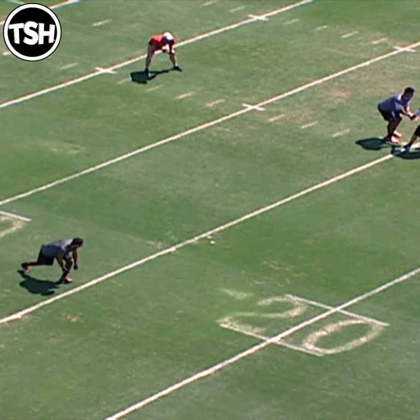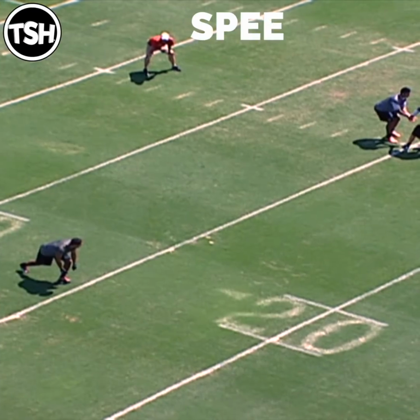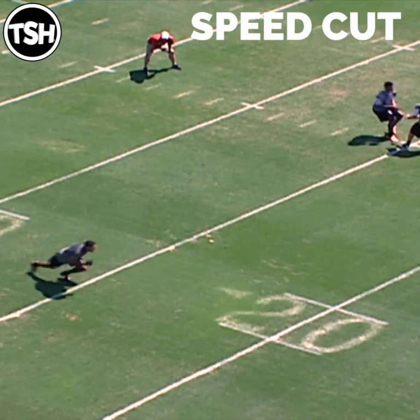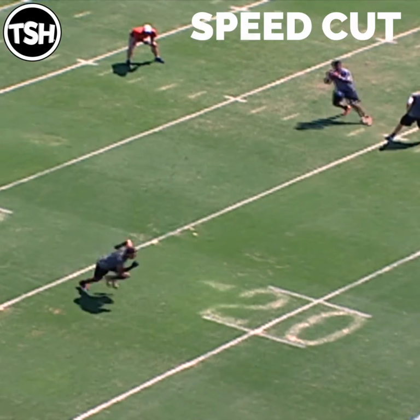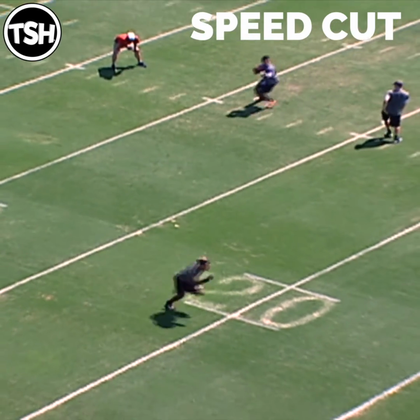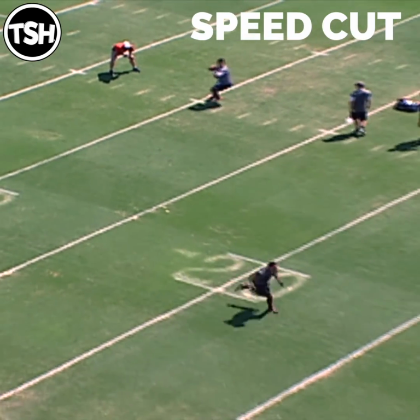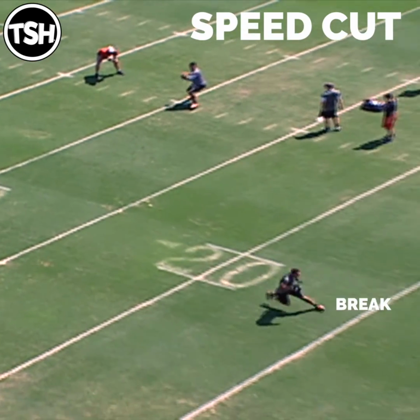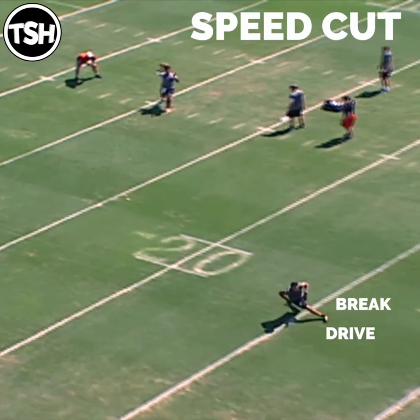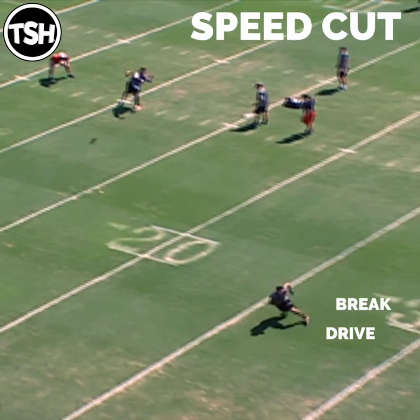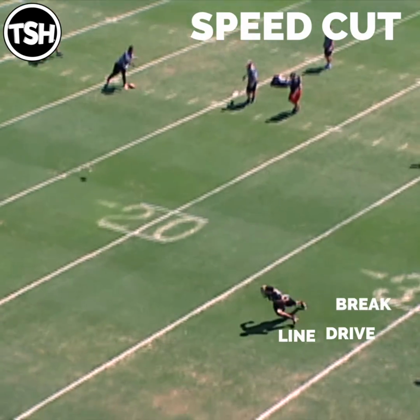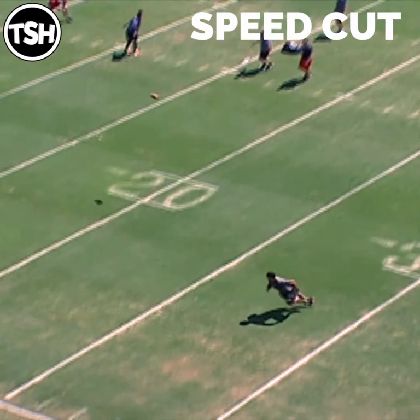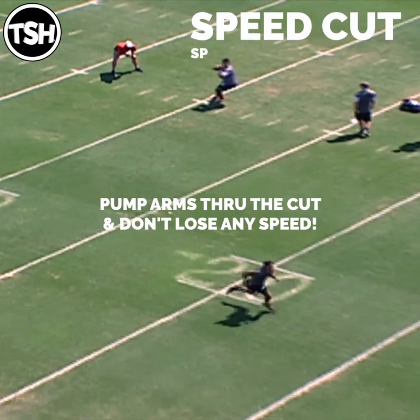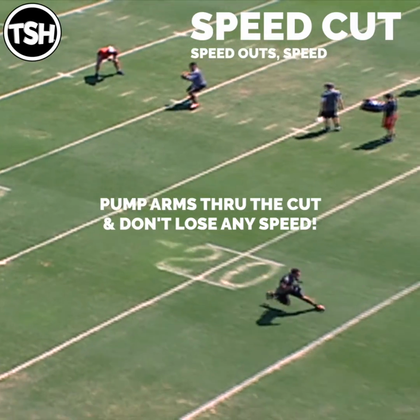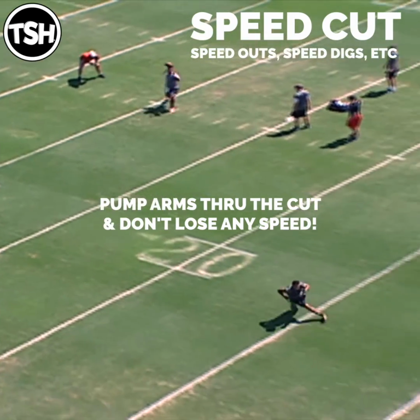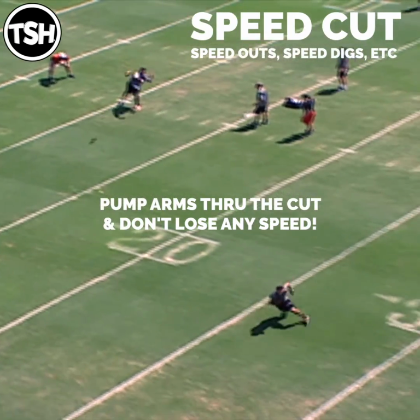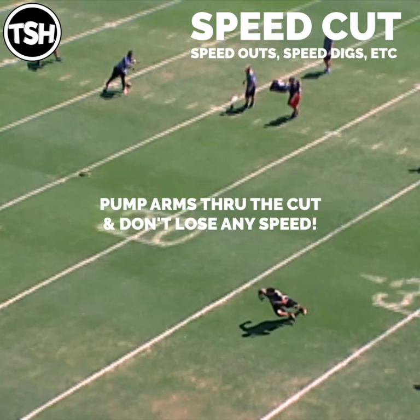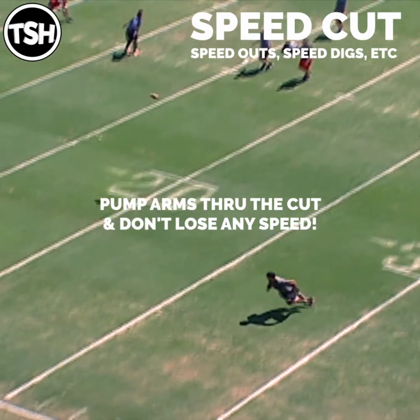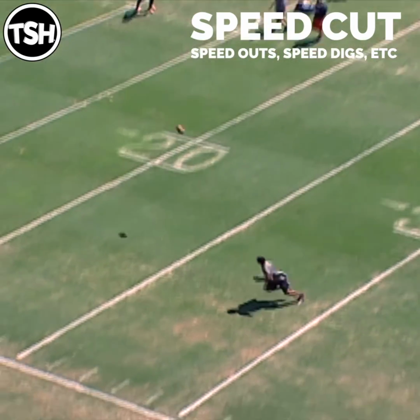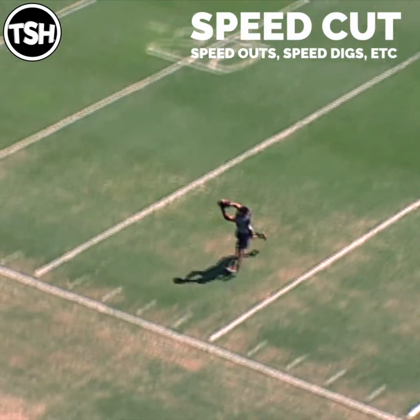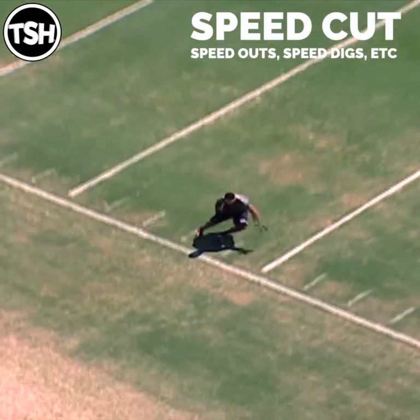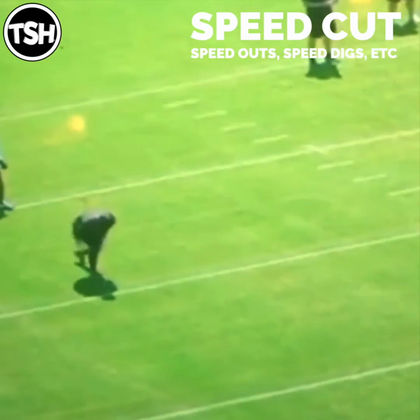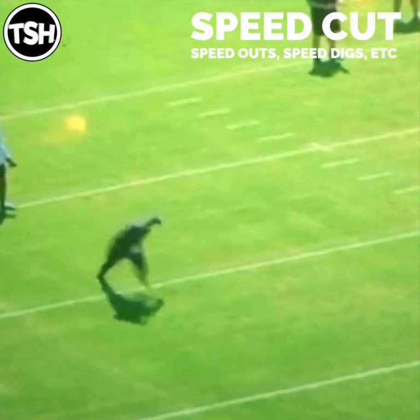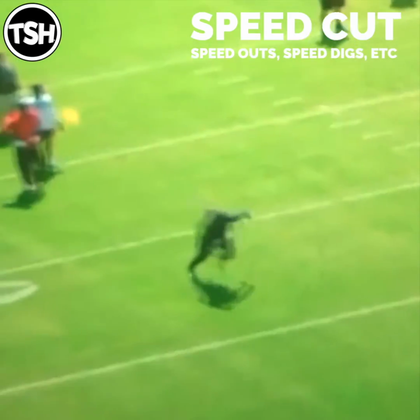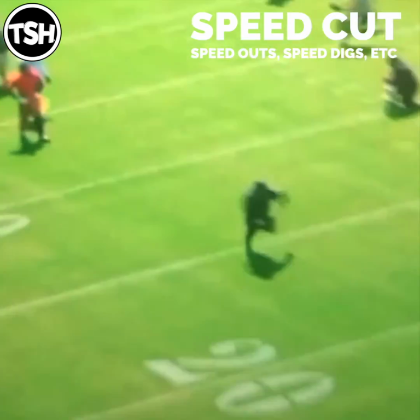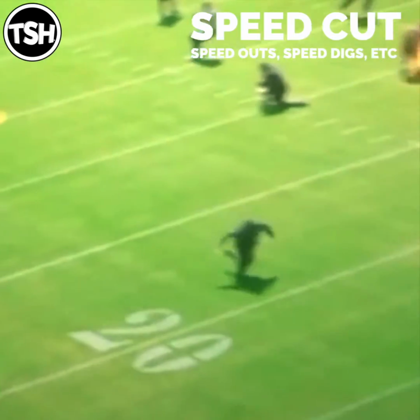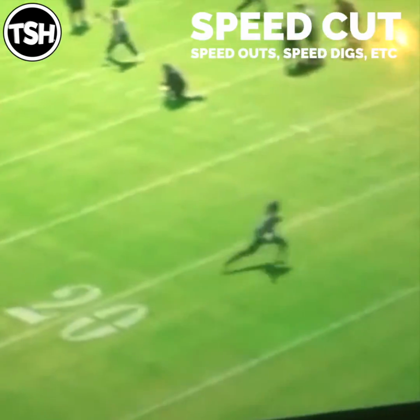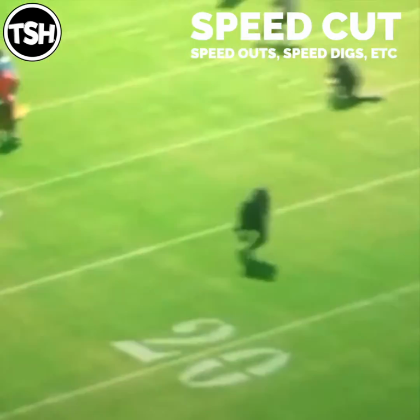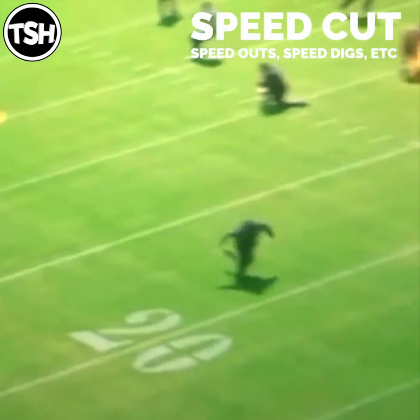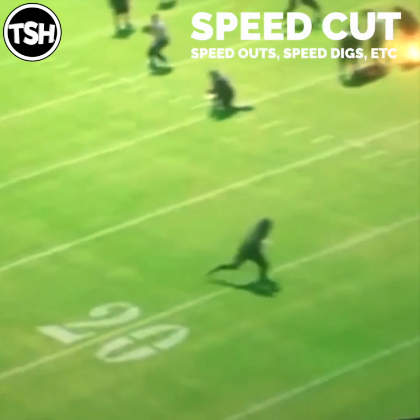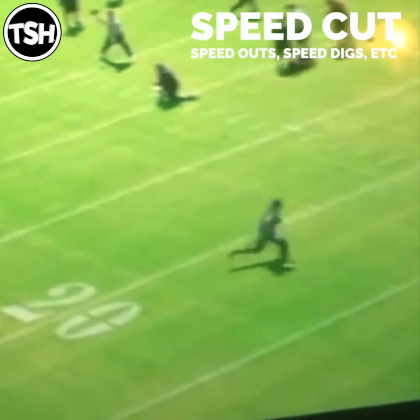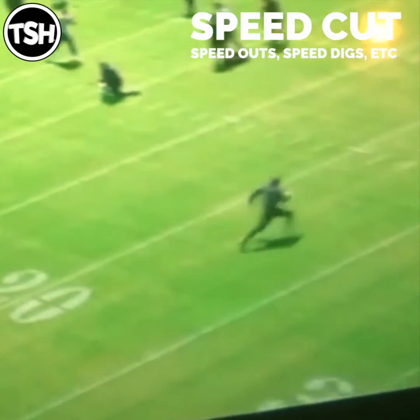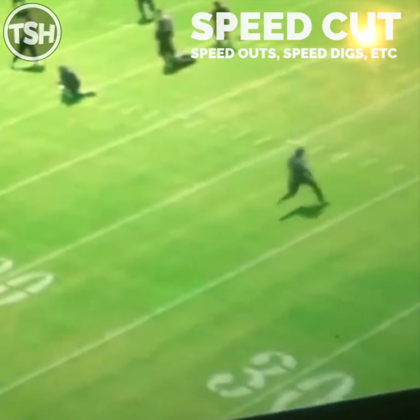Now a speed cut. These are first-timing in and out cuts where you're breaking off a one-step pressure step without losing any speed, and you're running through the cut. Brake drive line around the corner — keep those arms pumping and make sure you accelerate through the cut.